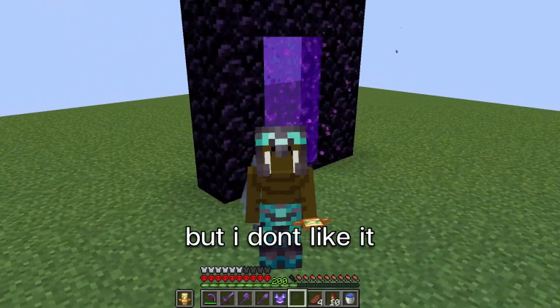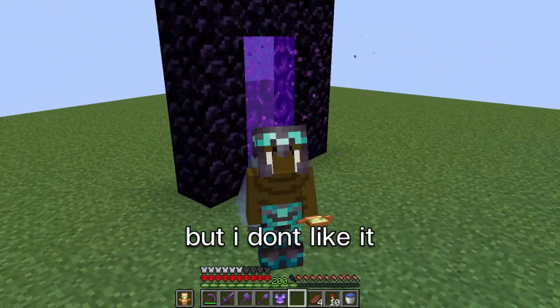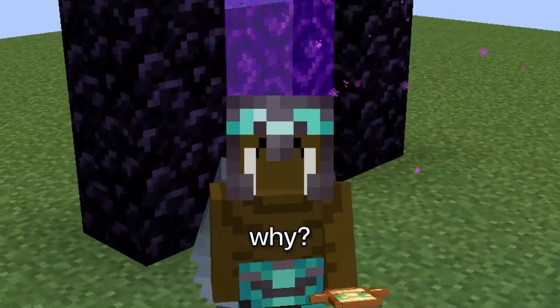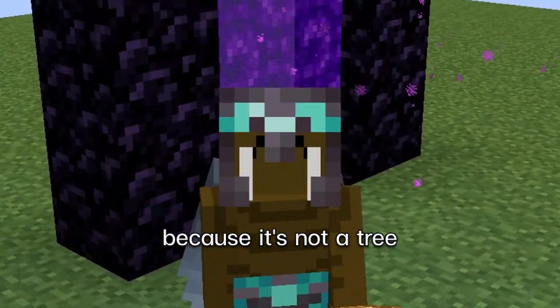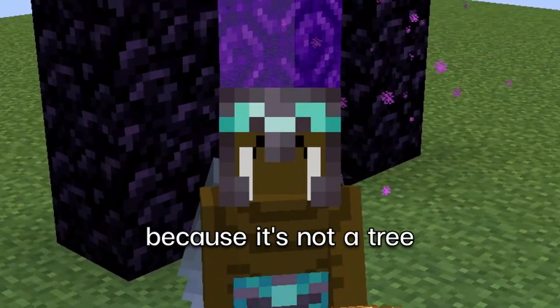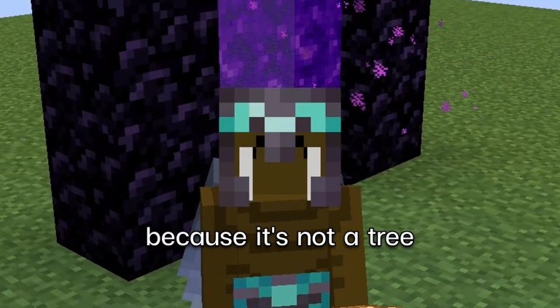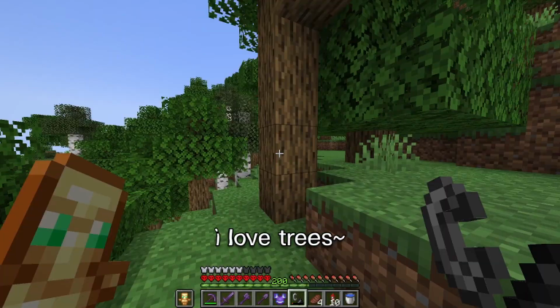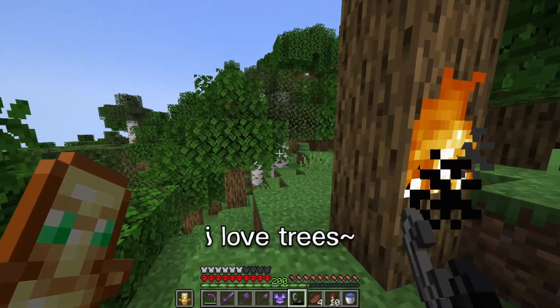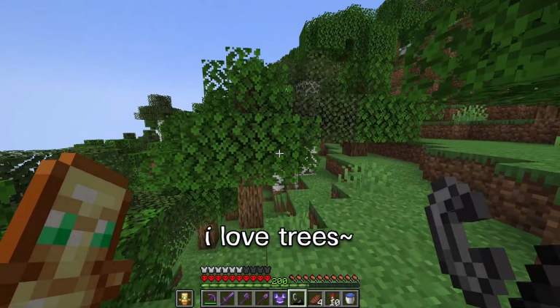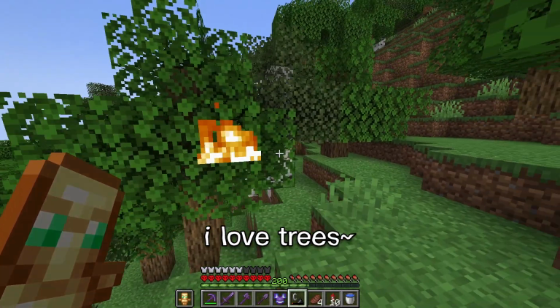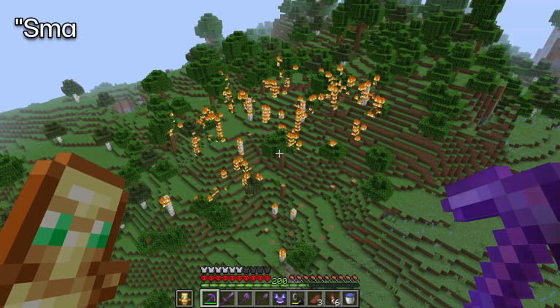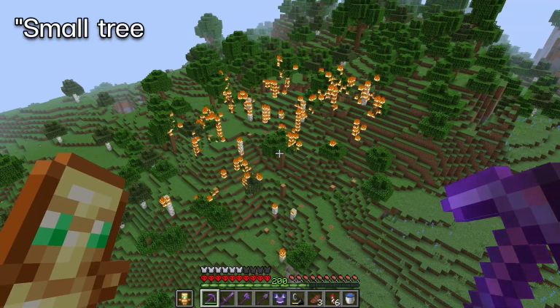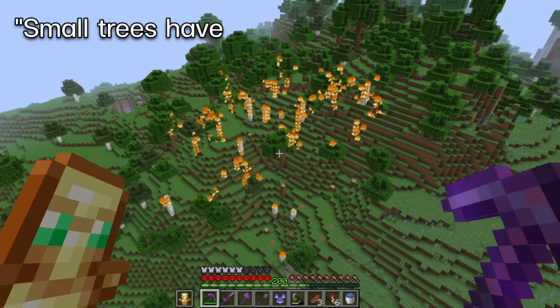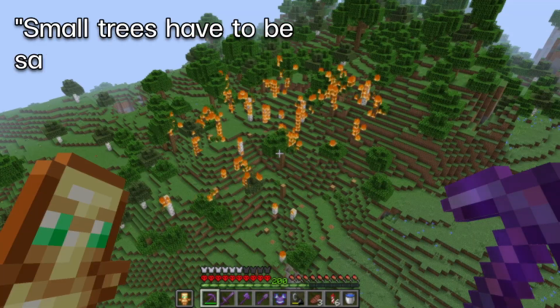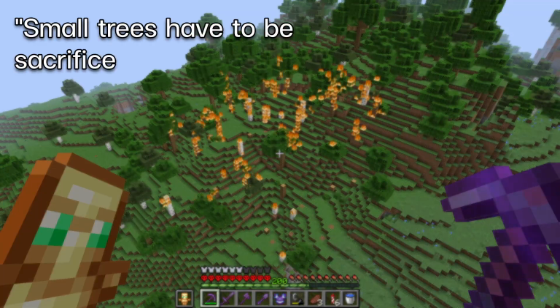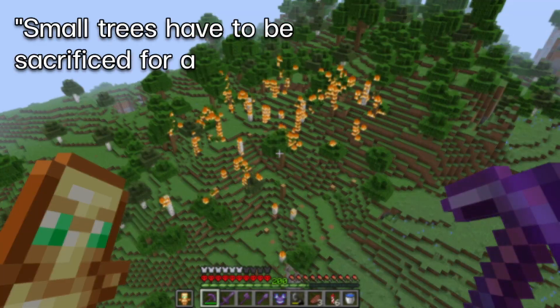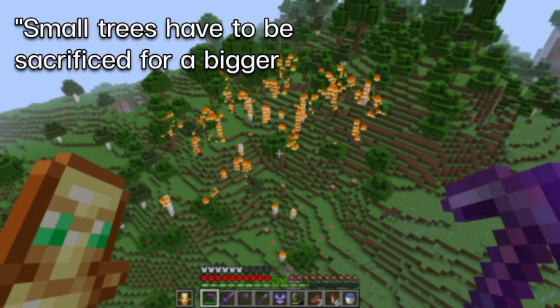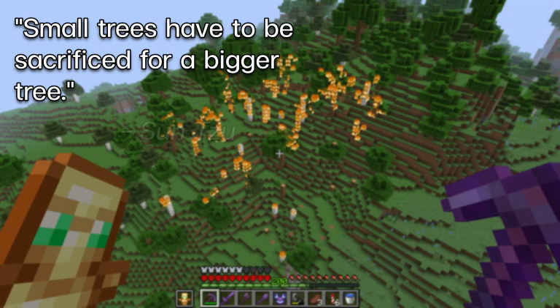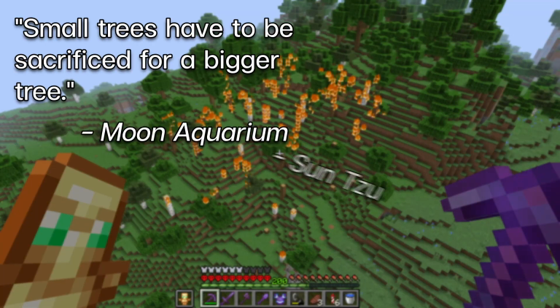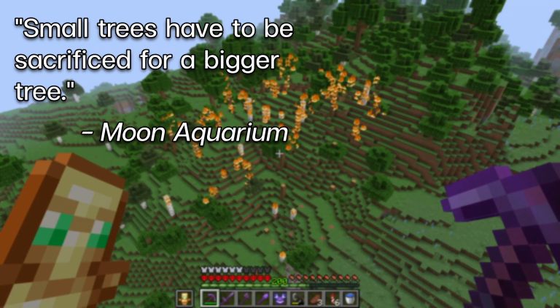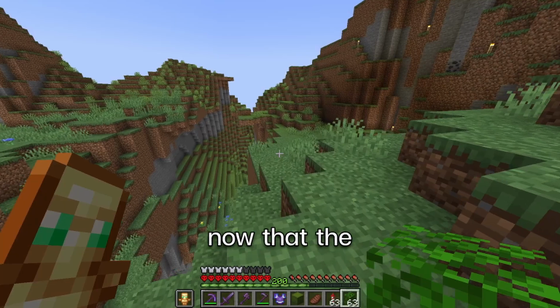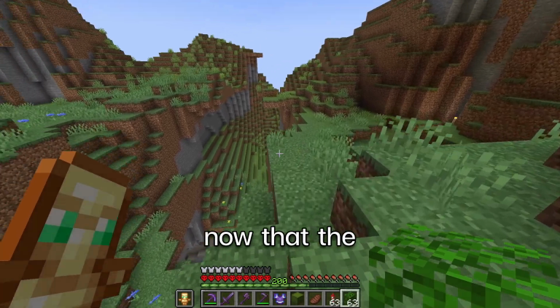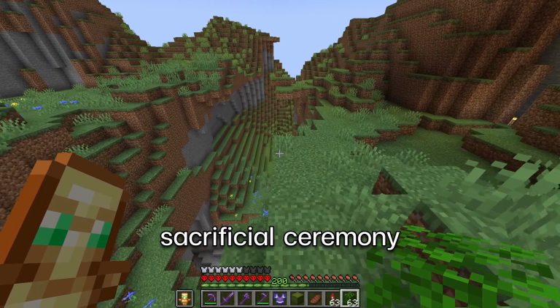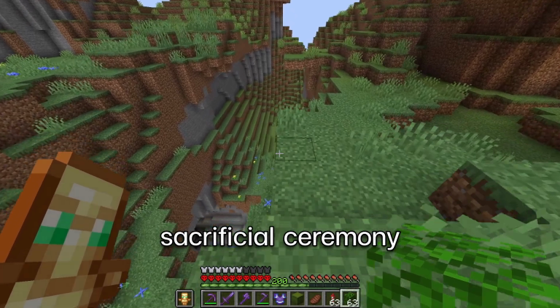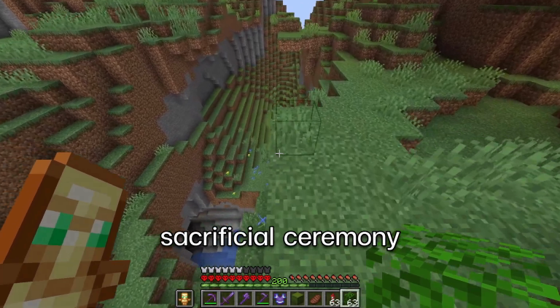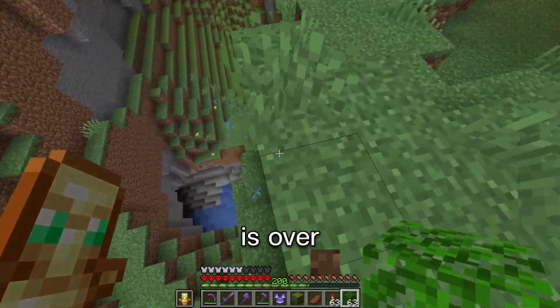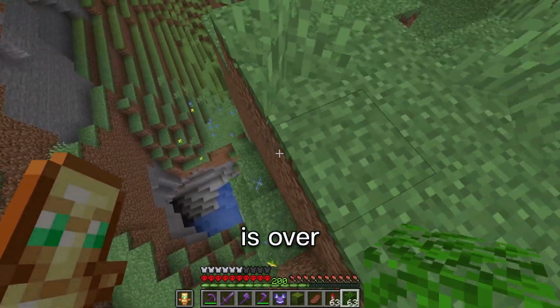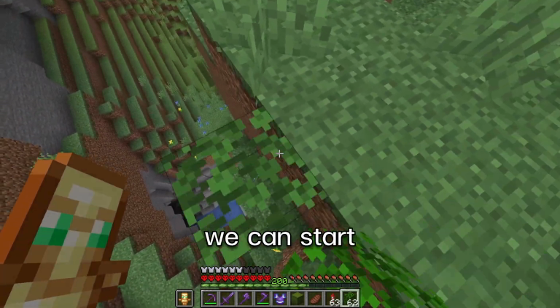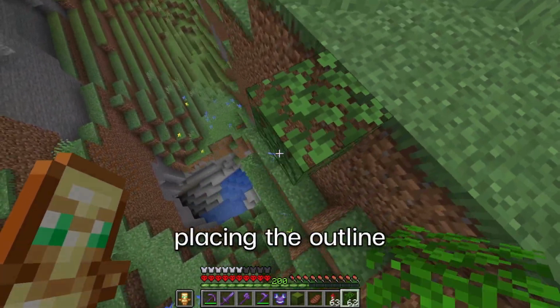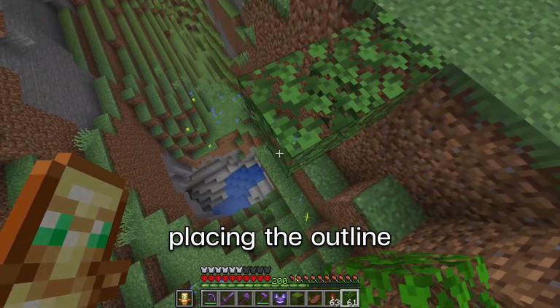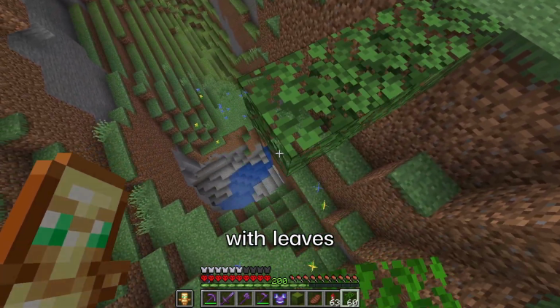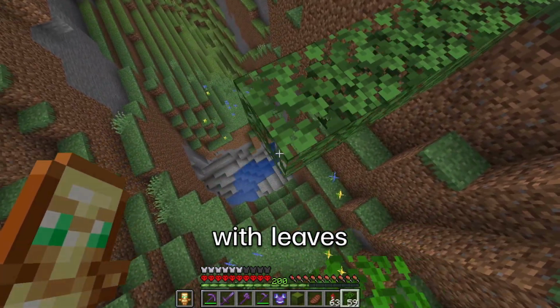But I don't like it. Why? Because it's not a tree. I love trees. Small trees have to be sacrificed for a bigger tree. Moon aquarium. Now that the sacrificial ceremony is over, we can start placing the outline with leaves.